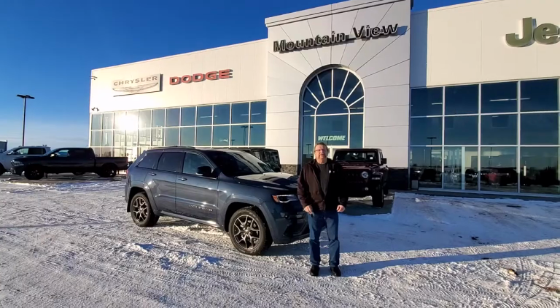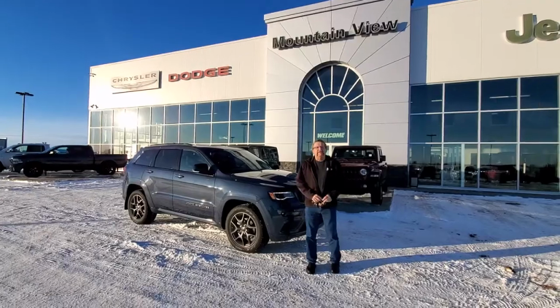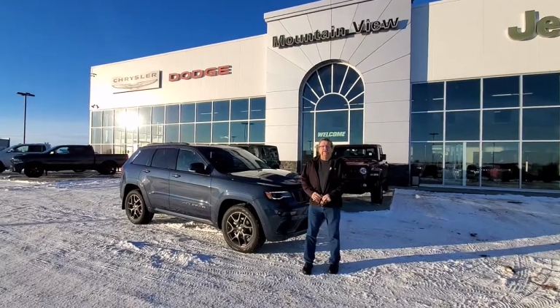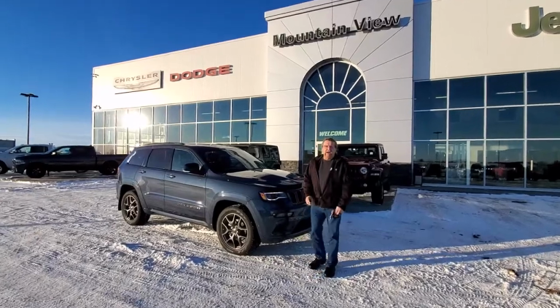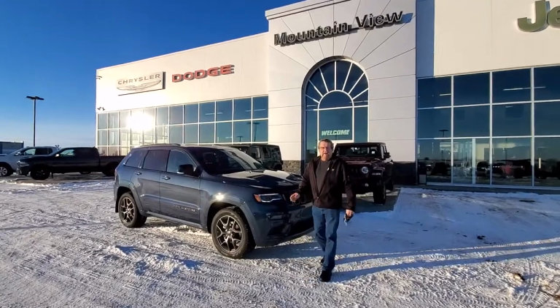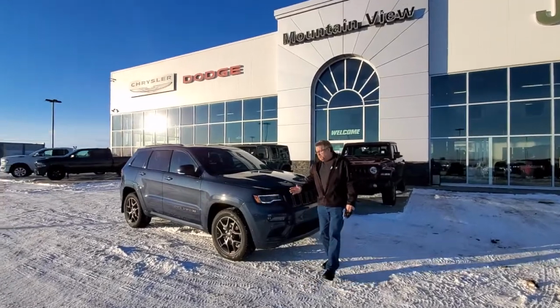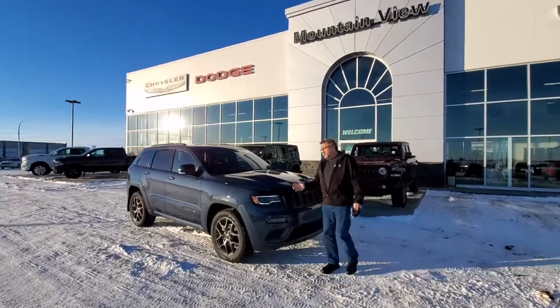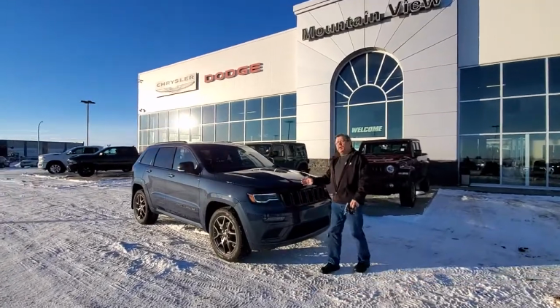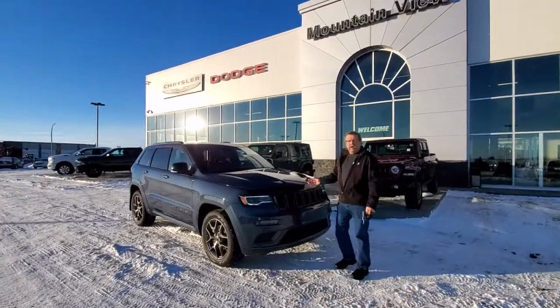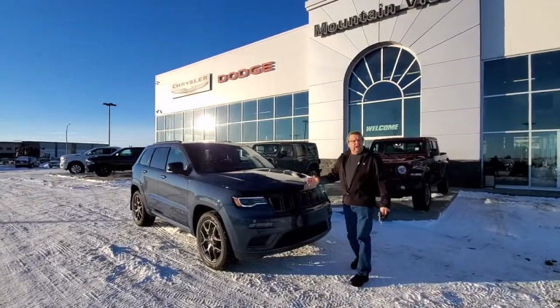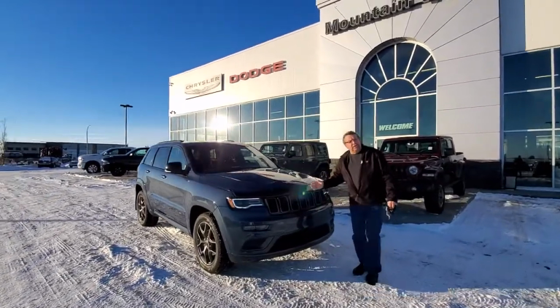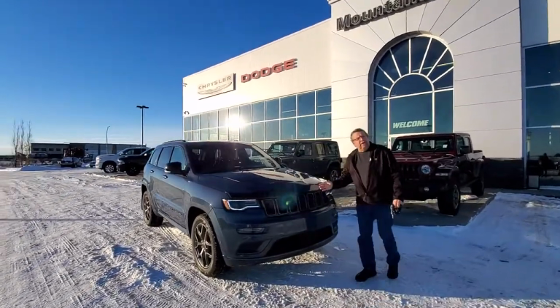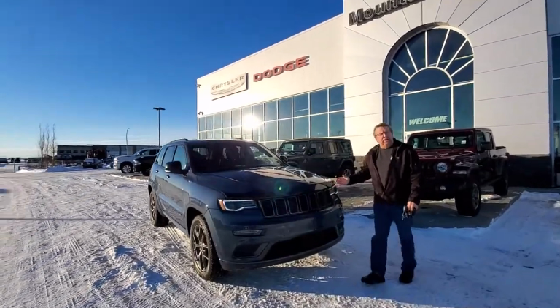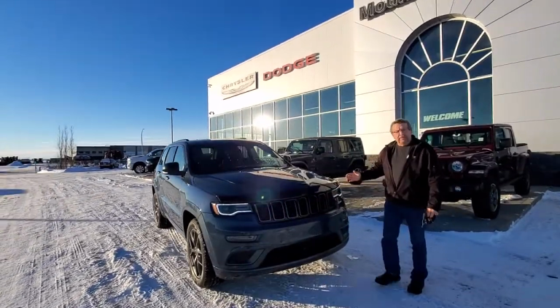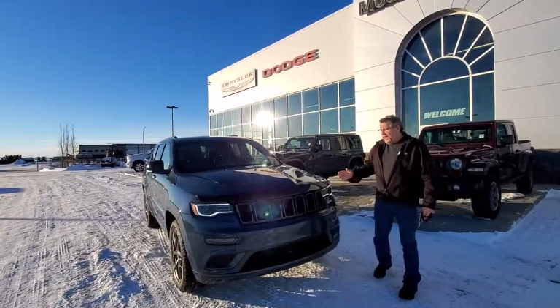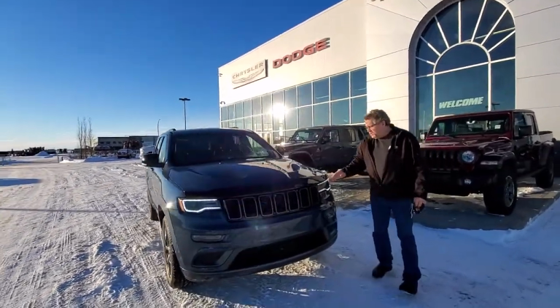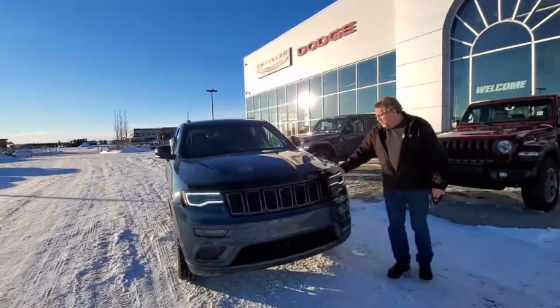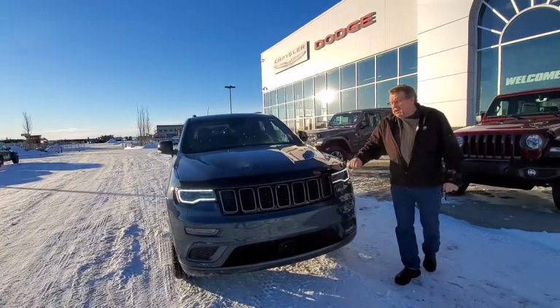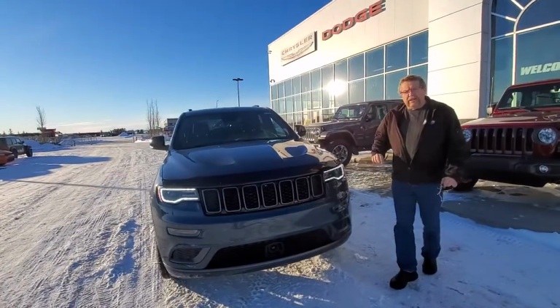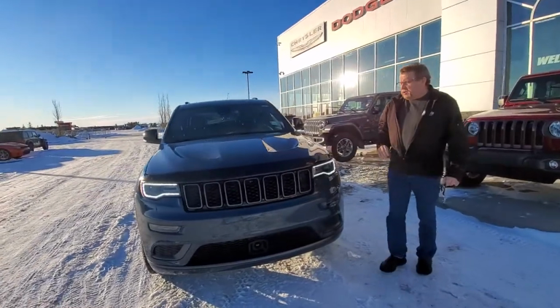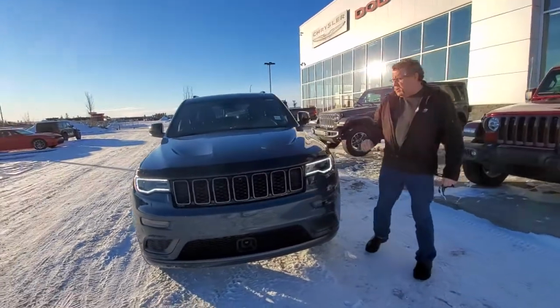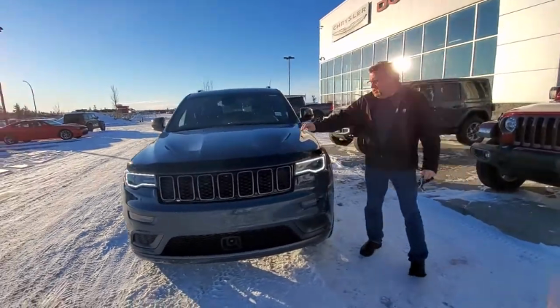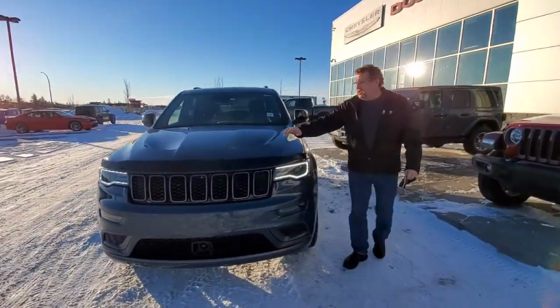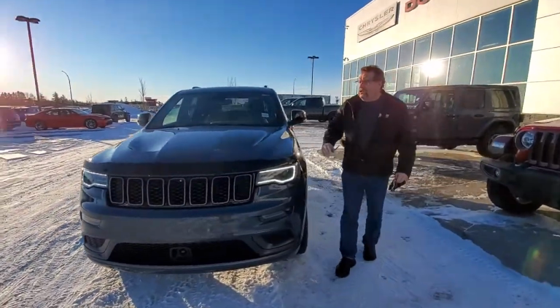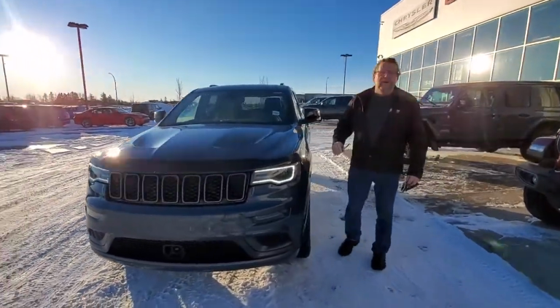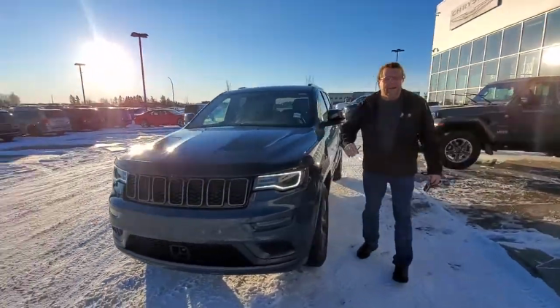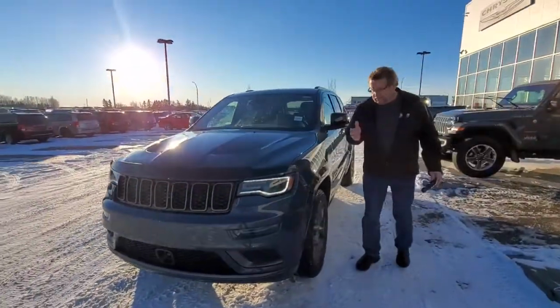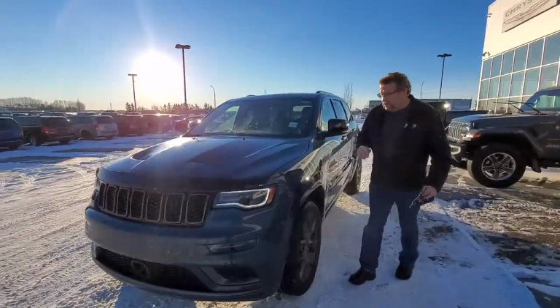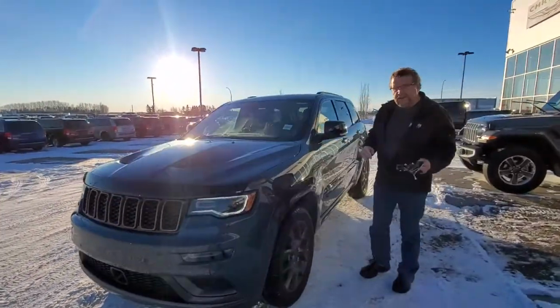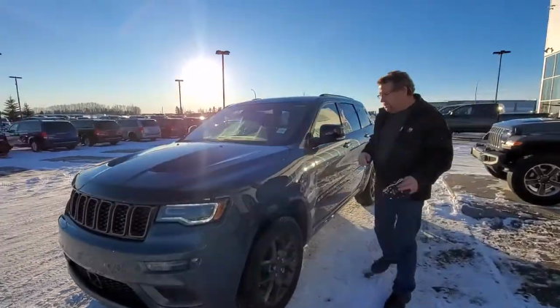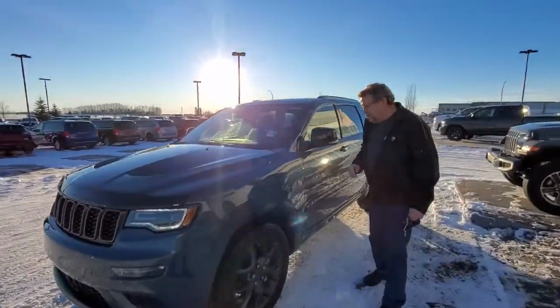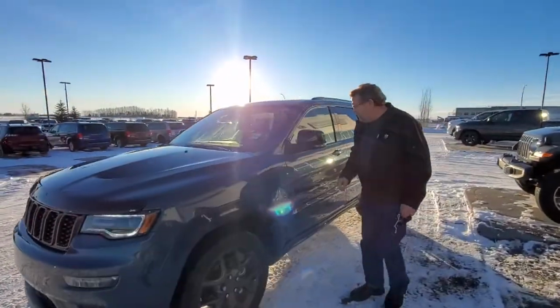Steve McFarland here. What do I have here? A beautiful 2020 Jeep Grand Cherokee Limited X. It's got the bug deflector already on it, the cool hood on it — the SRT hood that we talked about before.